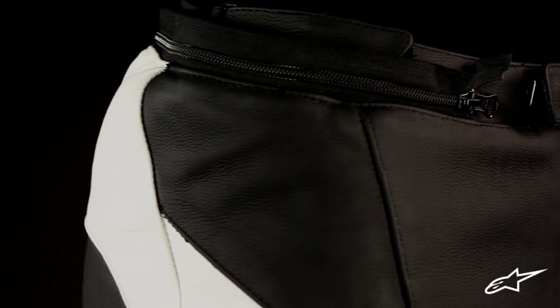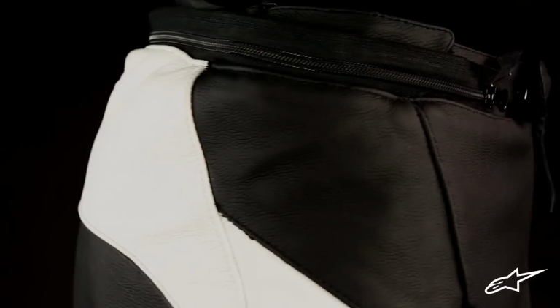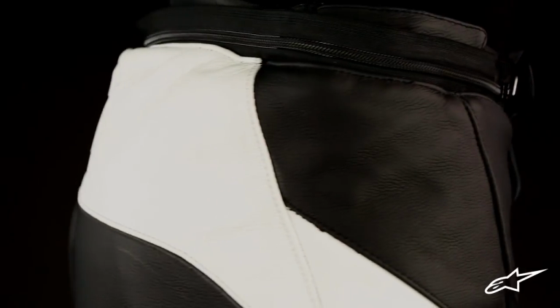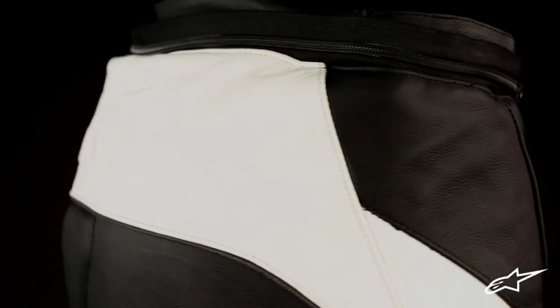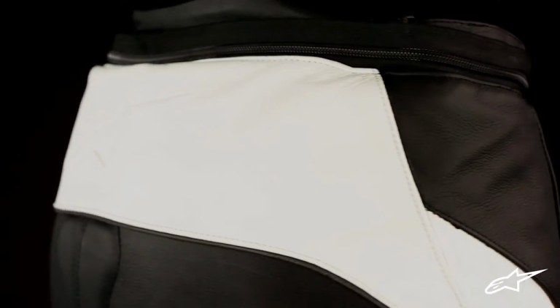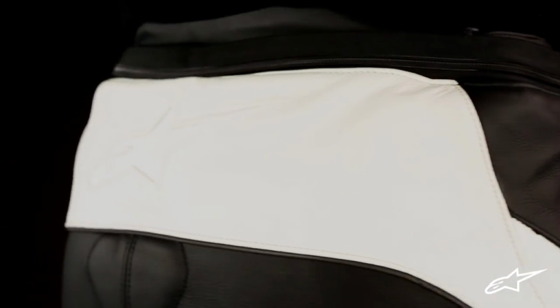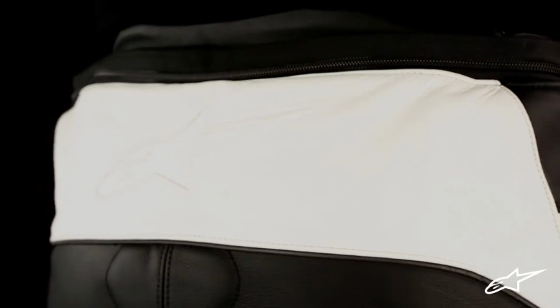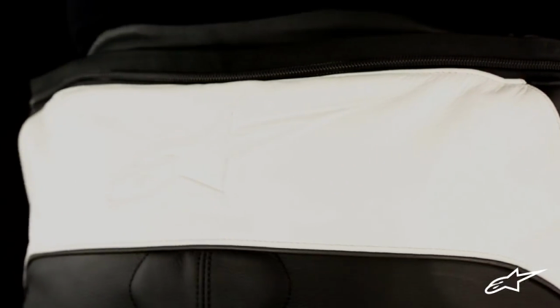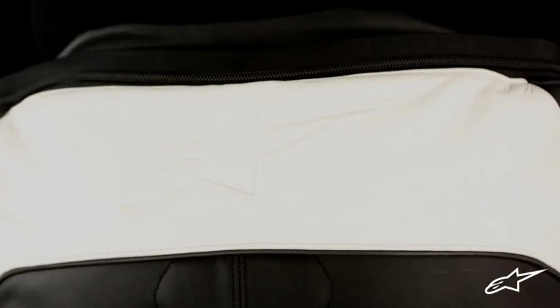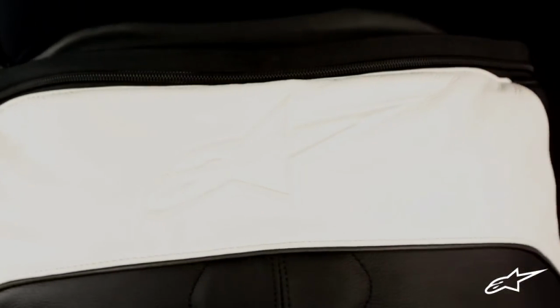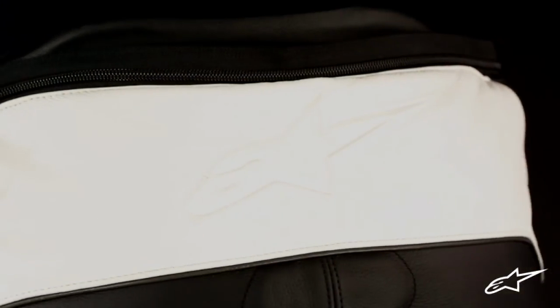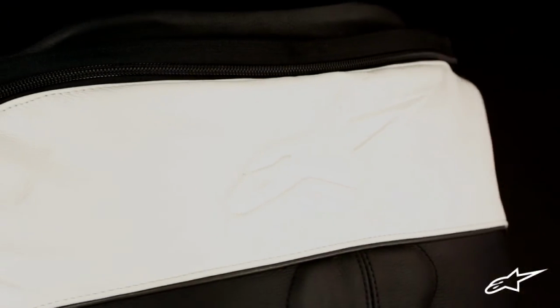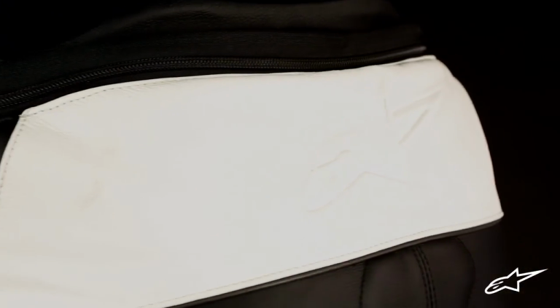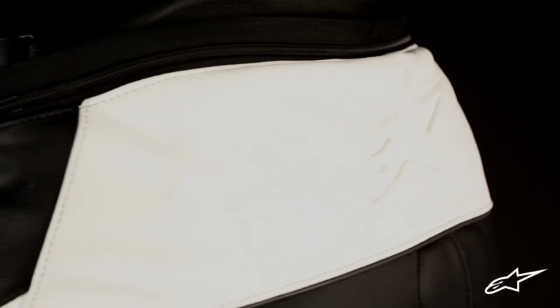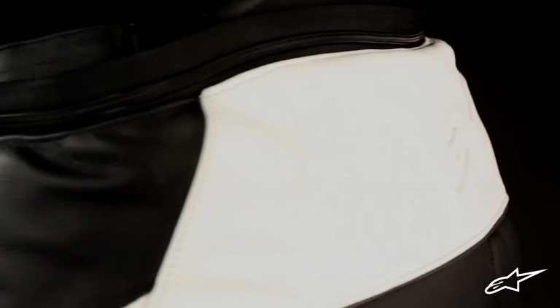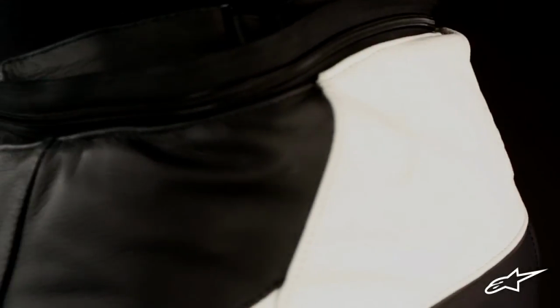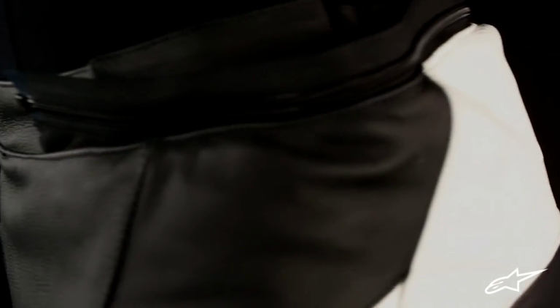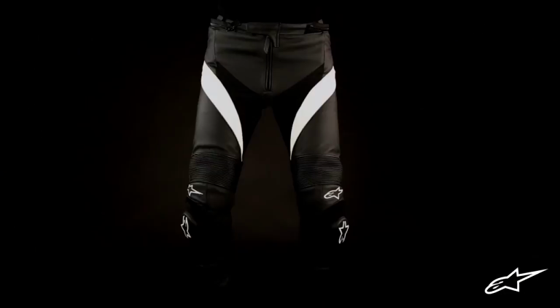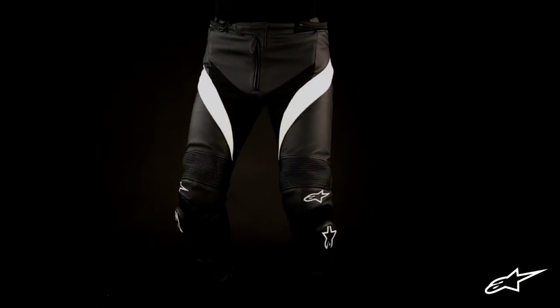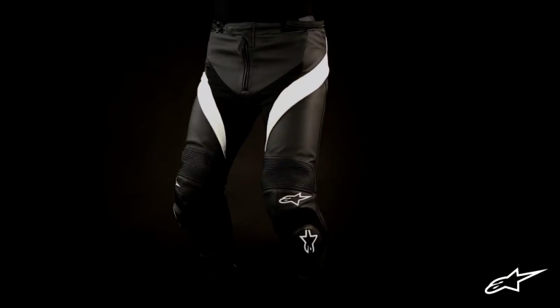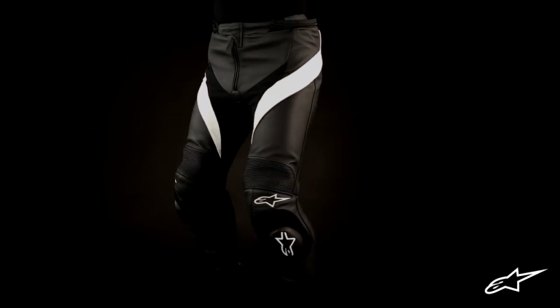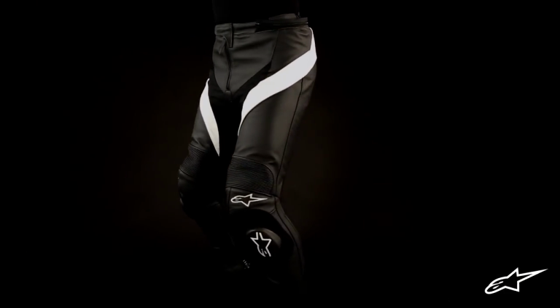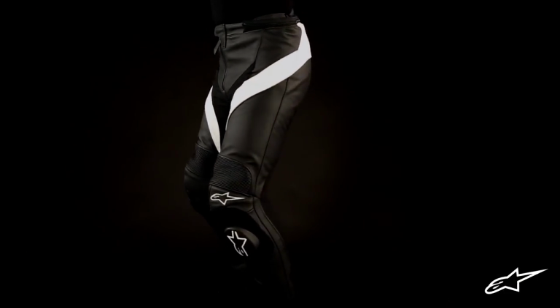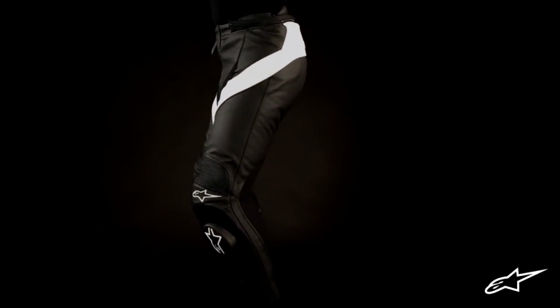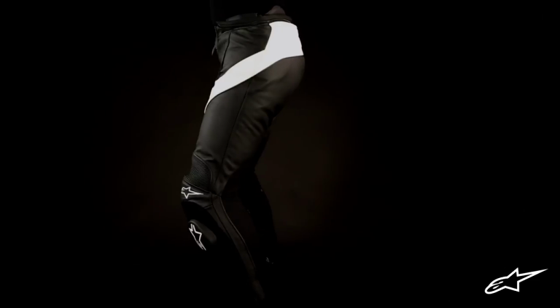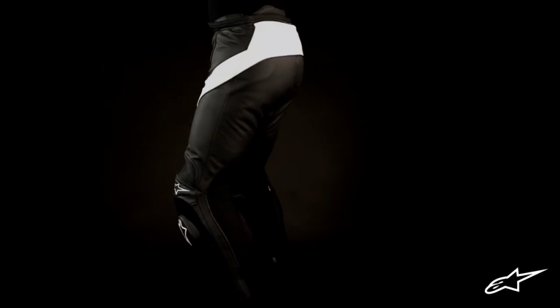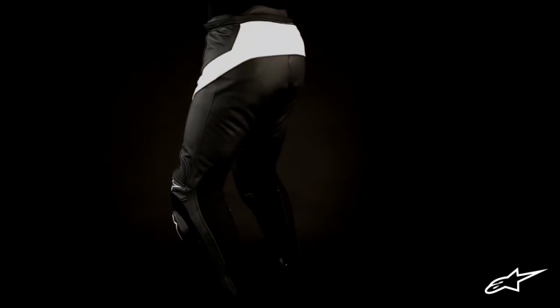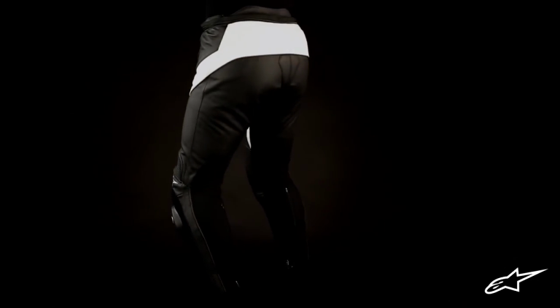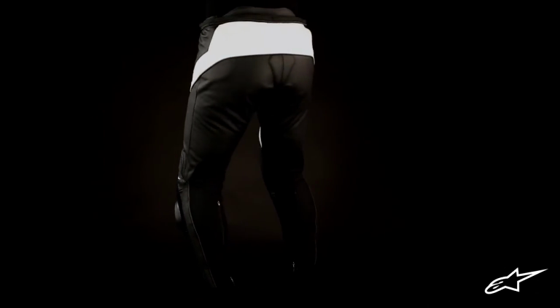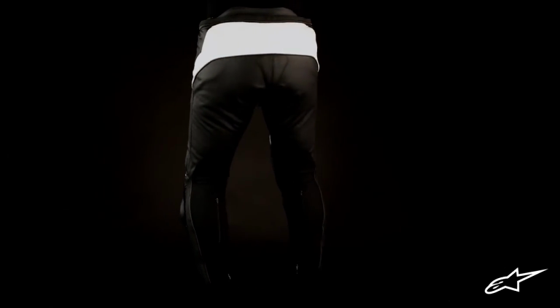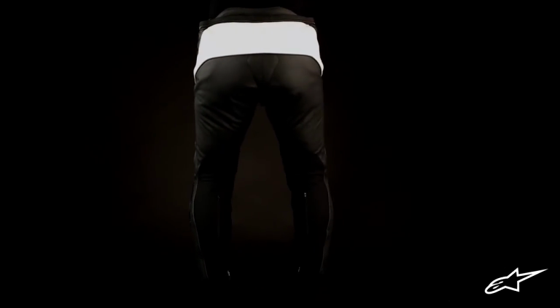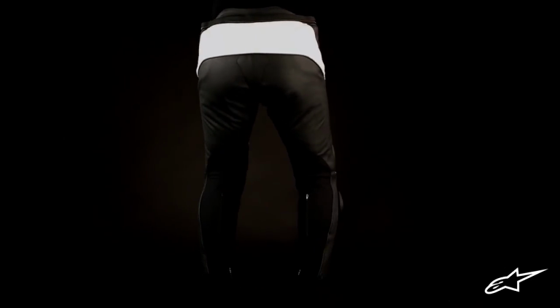As with all Alpinestars leather gear, the Missile leather pants can be connected through a waist zipper to an Alpinestars jacket for uniform protection. The extended rear waist profile provides even greater overlap with a riding jacket to better maximize coverage of a two-piece setup.